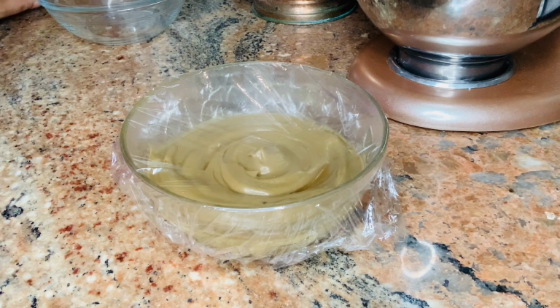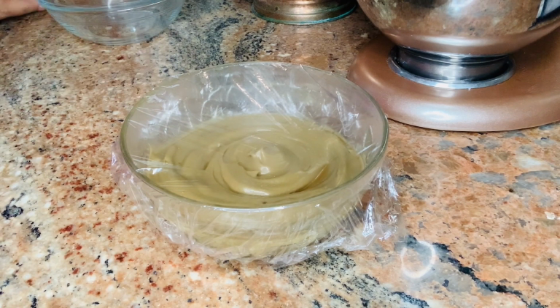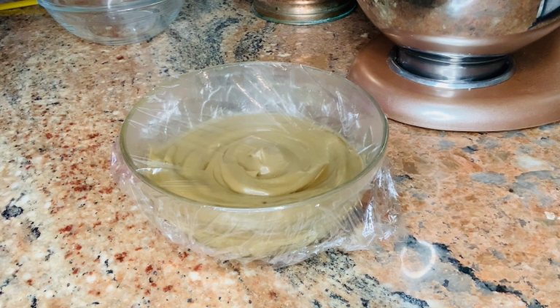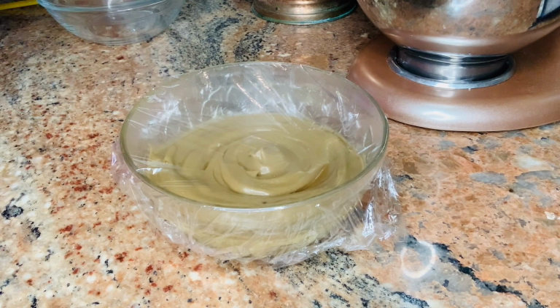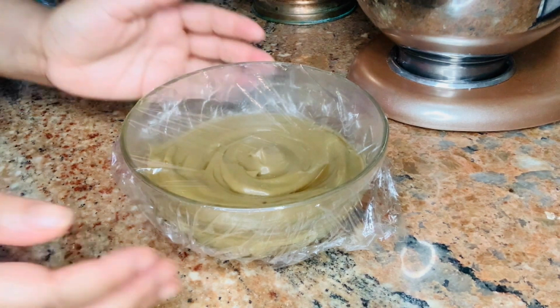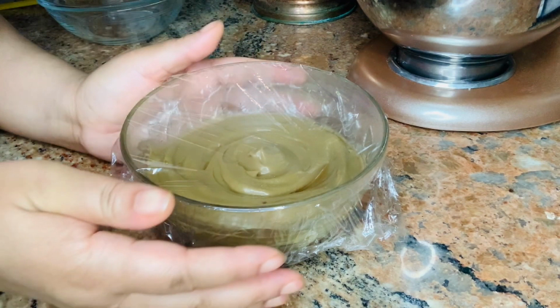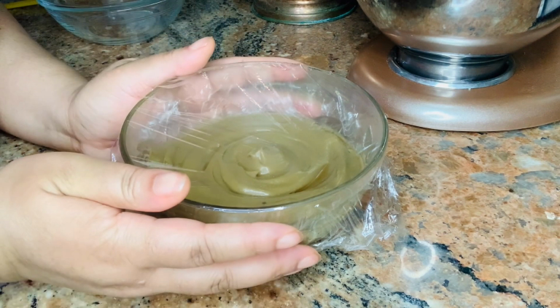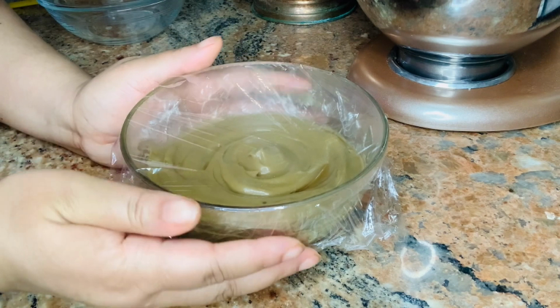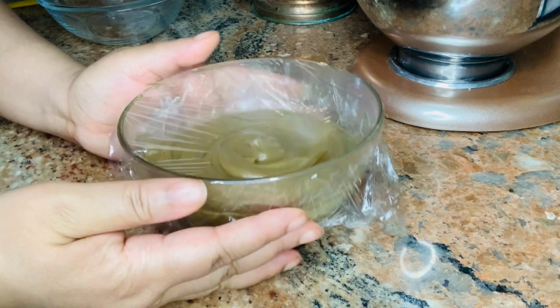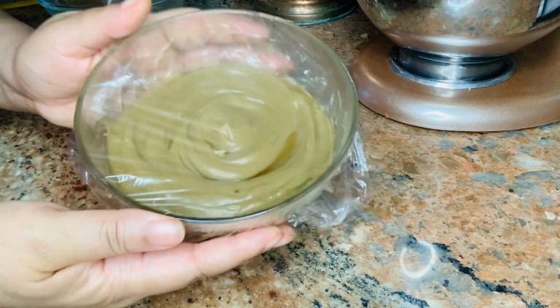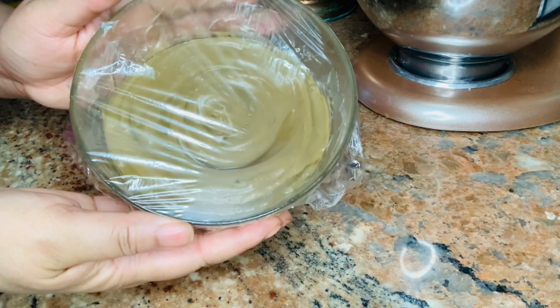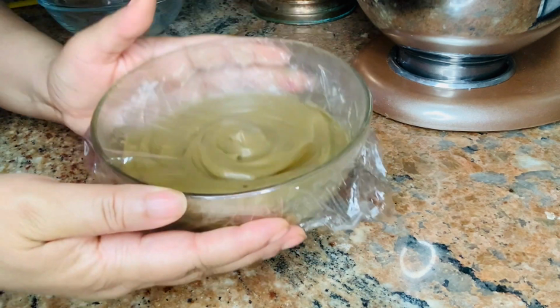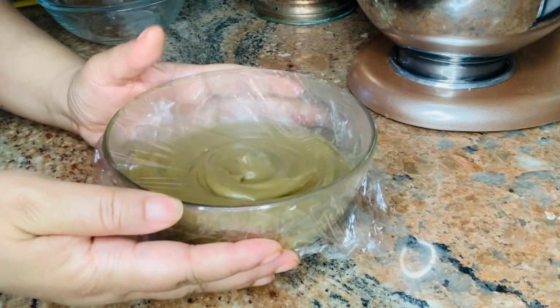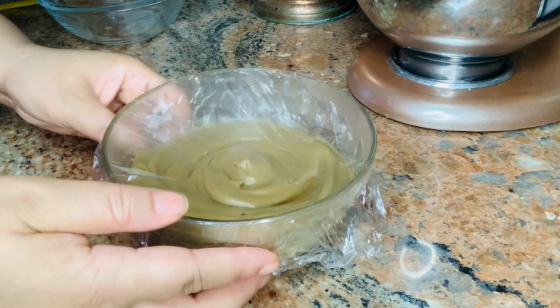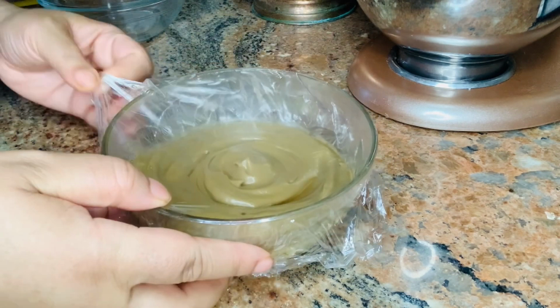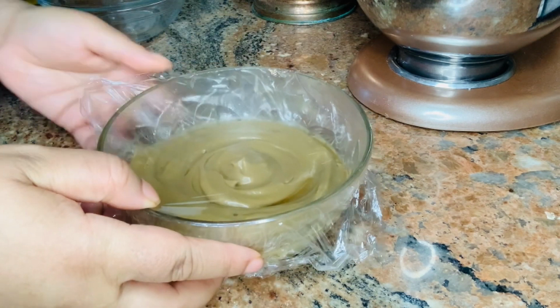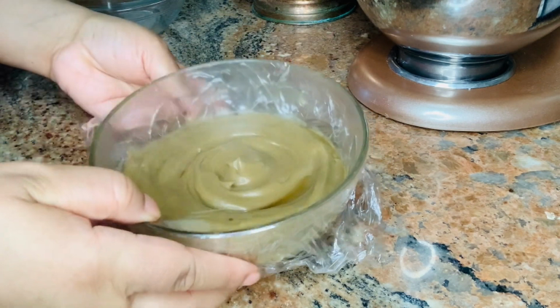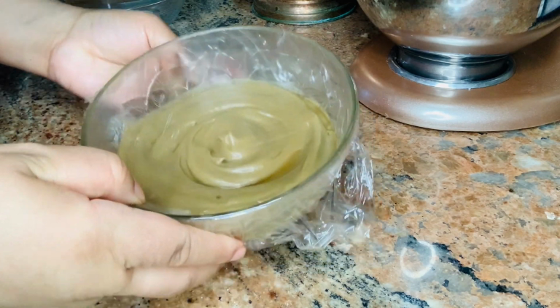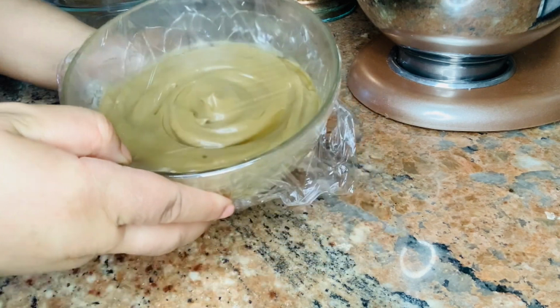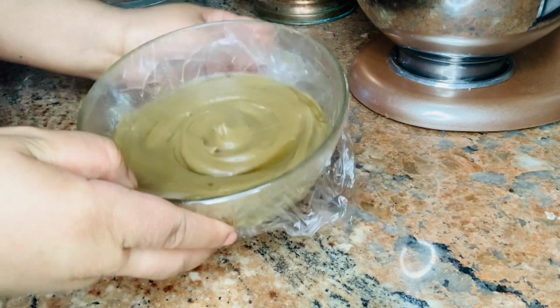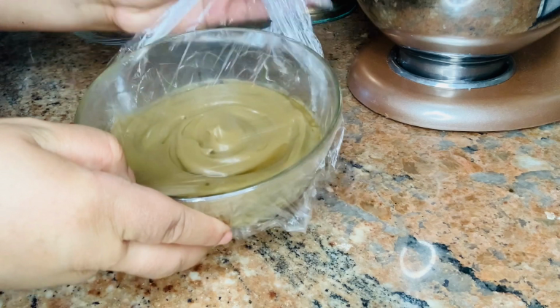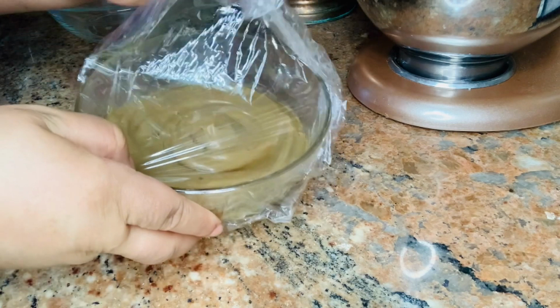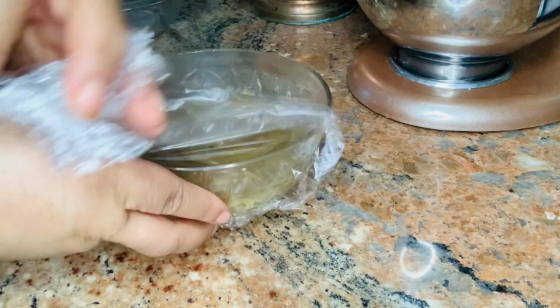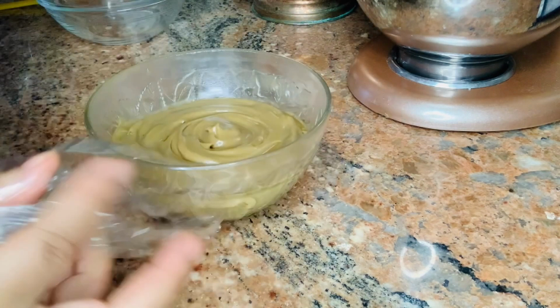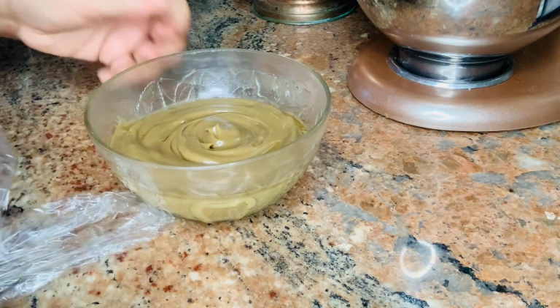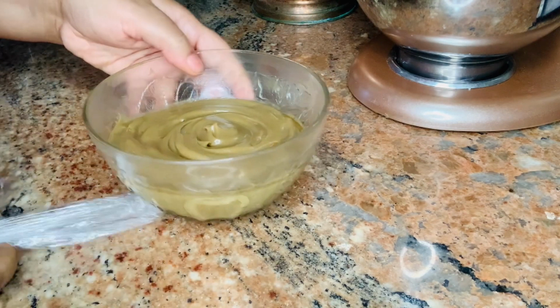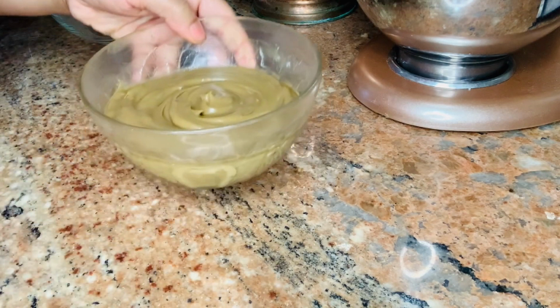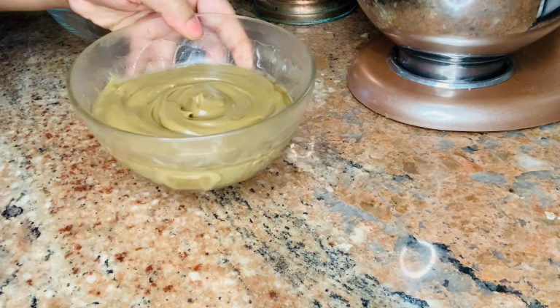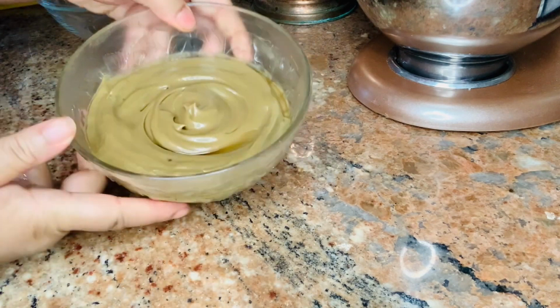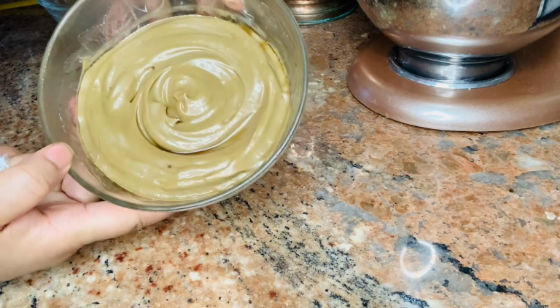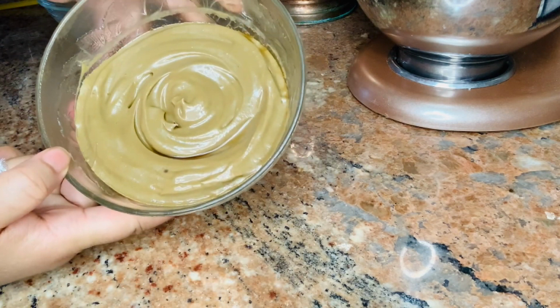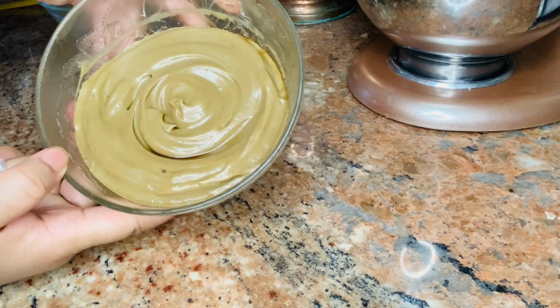Do you see that change in color? All of that goodness has seeped right on in. Now it's time to strain out the pulp and the powder that was left behind.